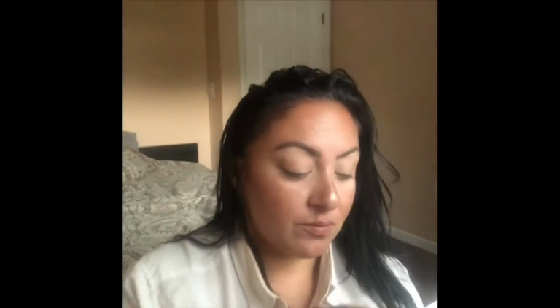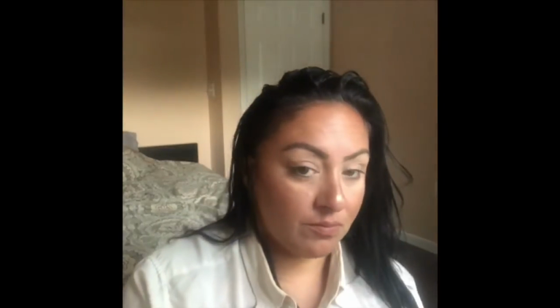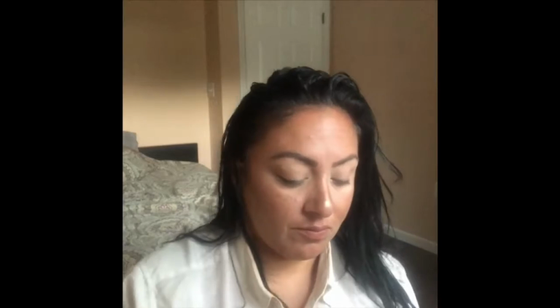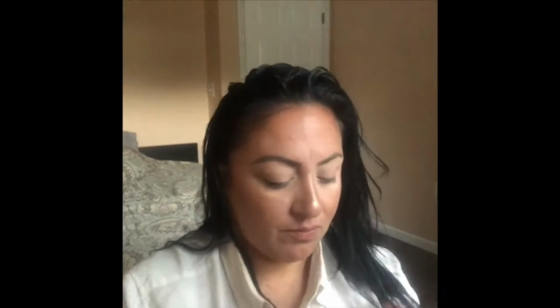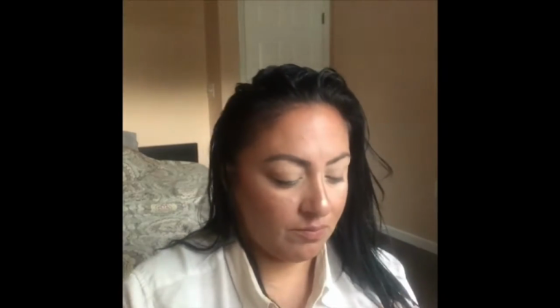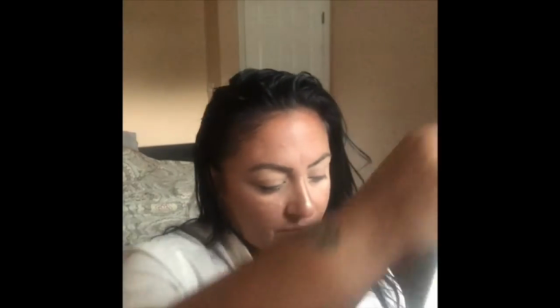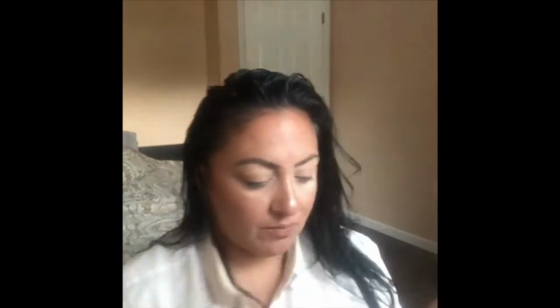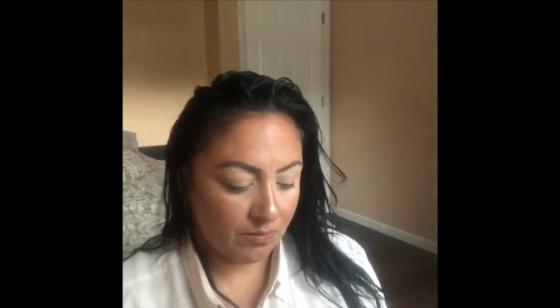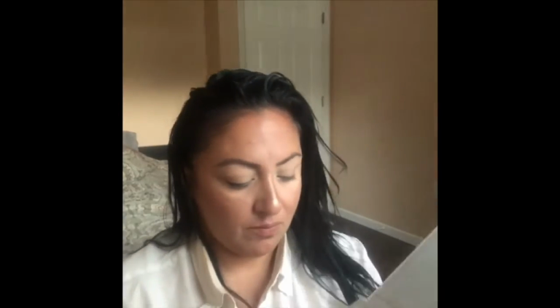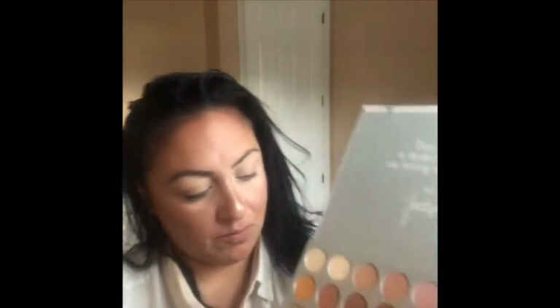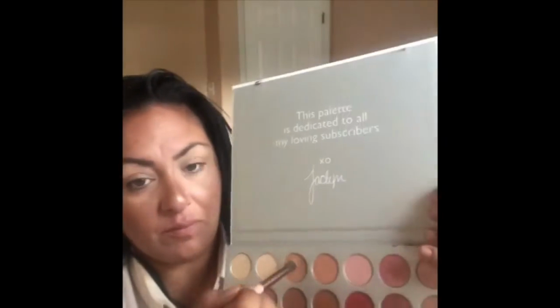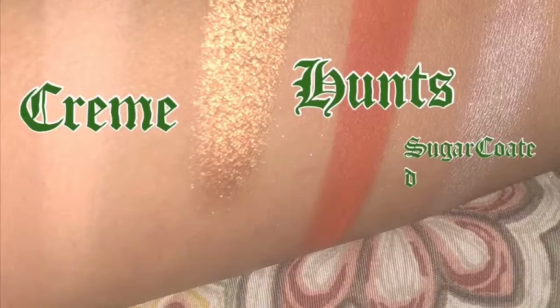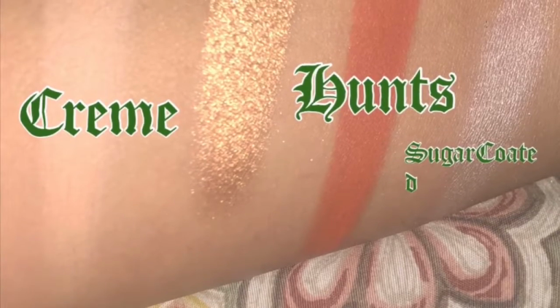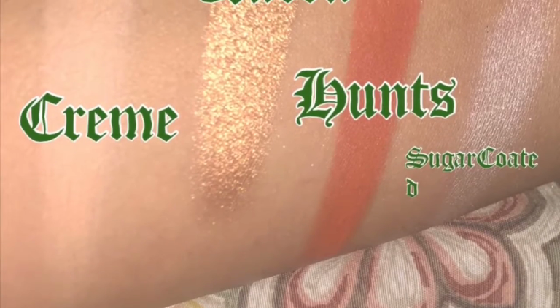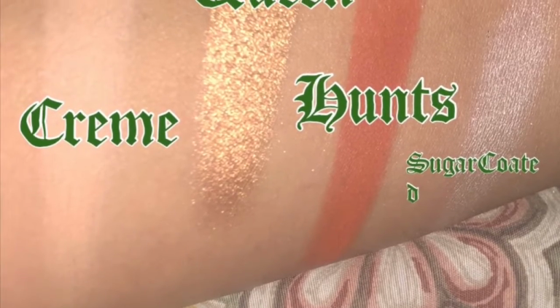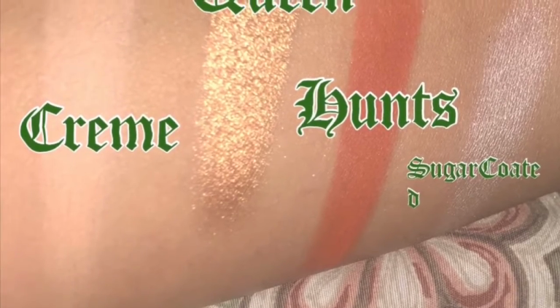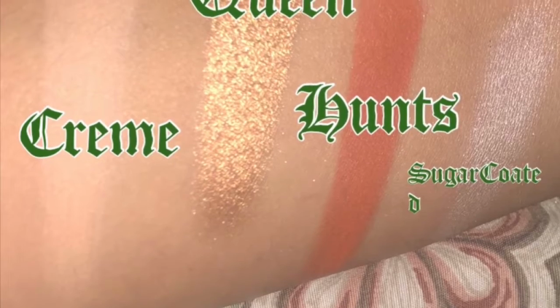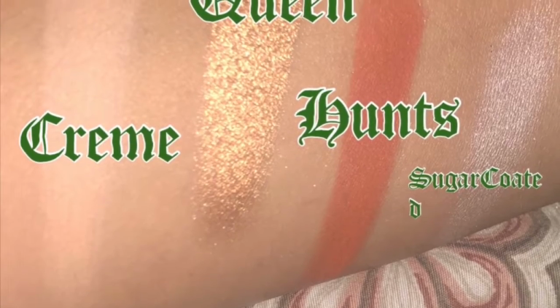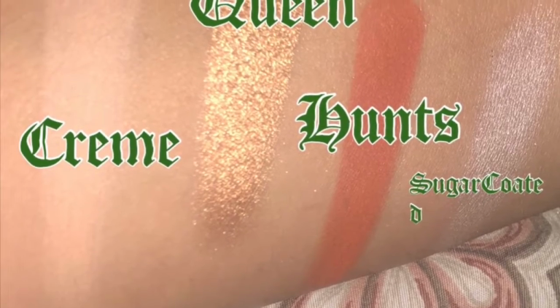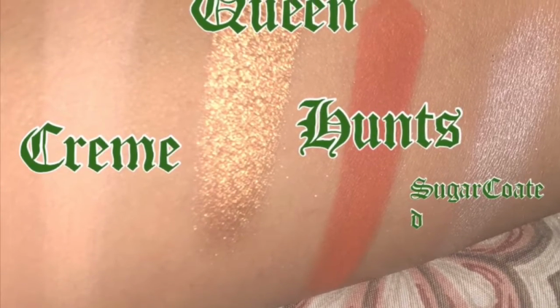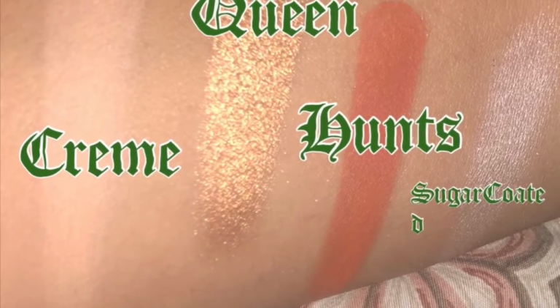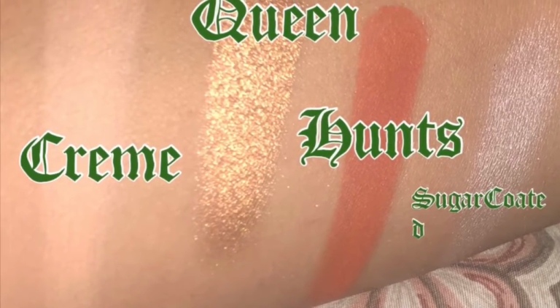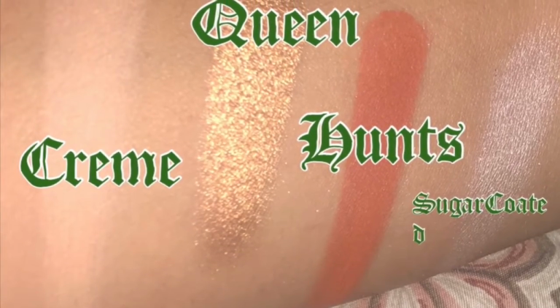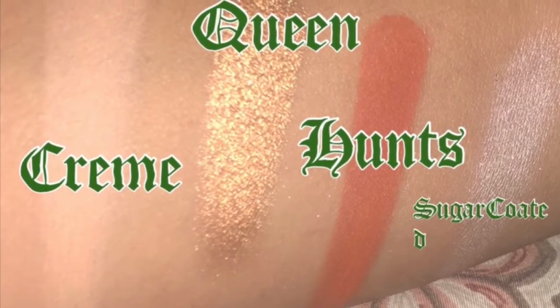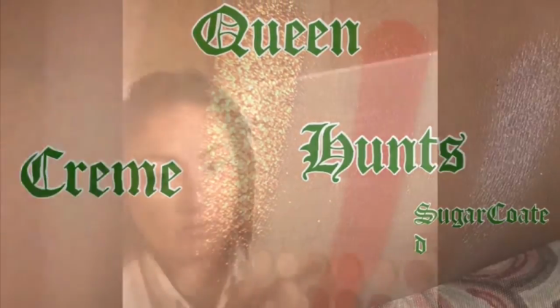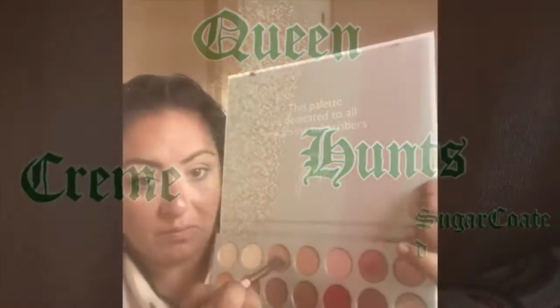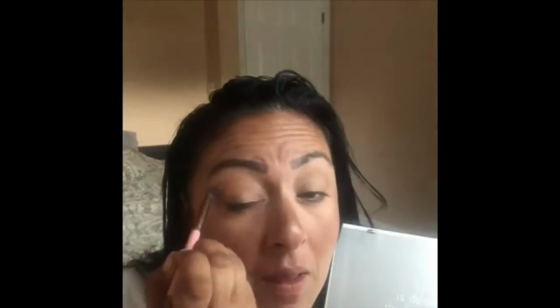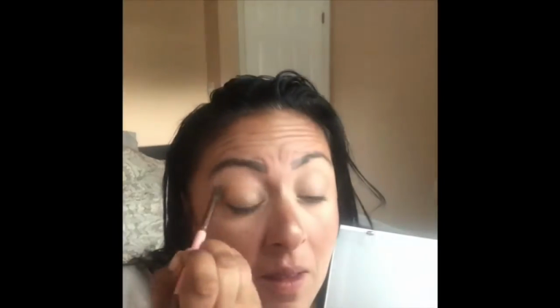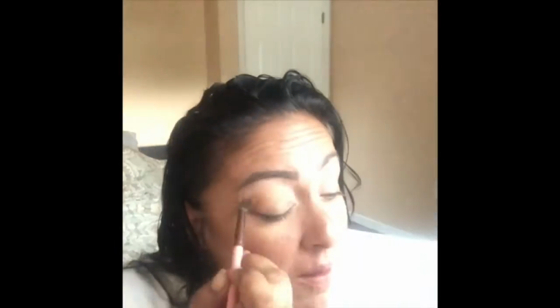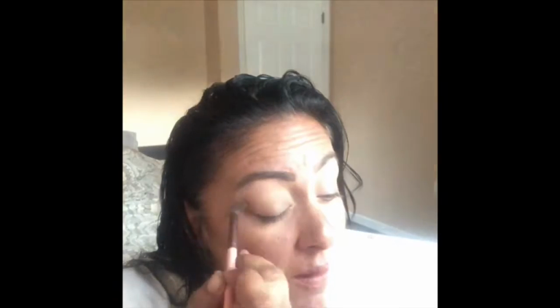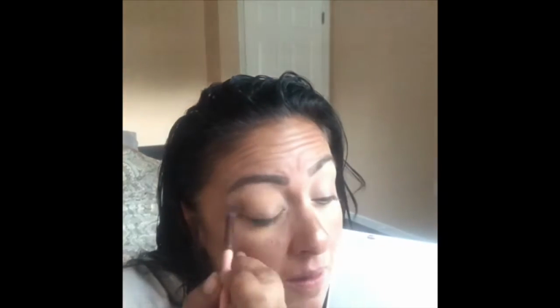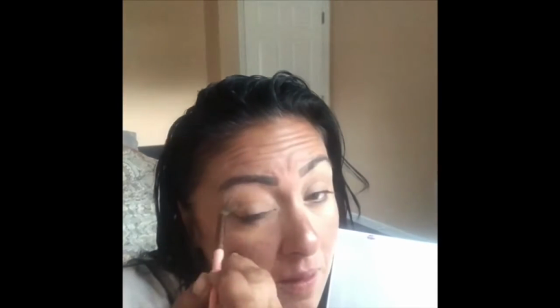We're gonna do this strawberry and champagne makeup look — it's real simple. I'm gonna put the colors that I use from the Jacqueline Hill x Morphe palette right here. The last color, Sugar Coat, is from the Kylie Jenner website.